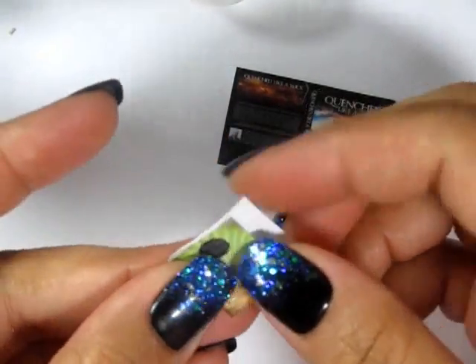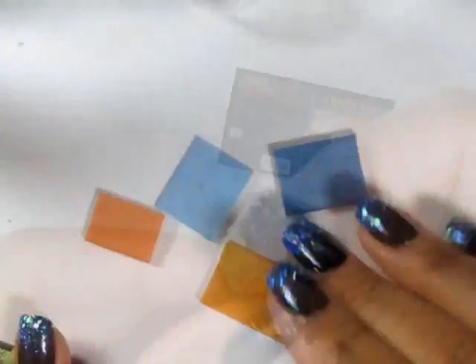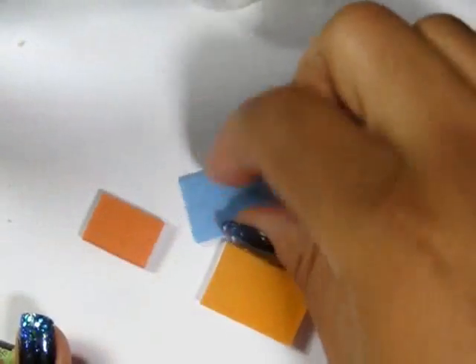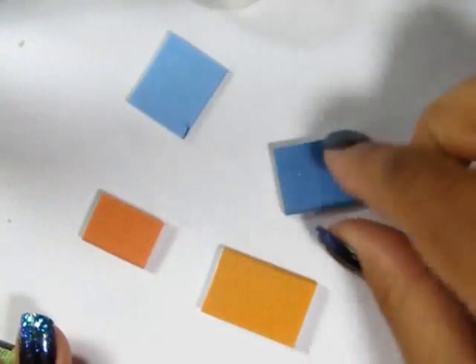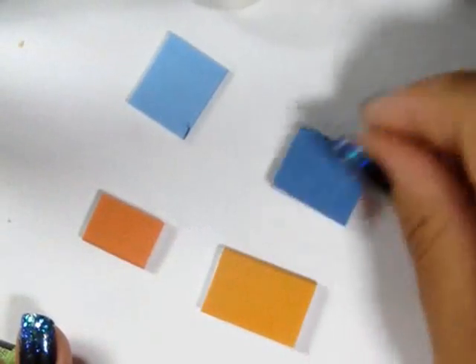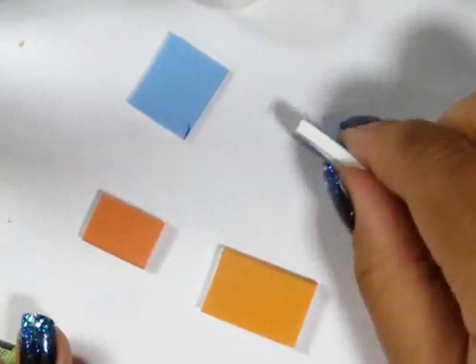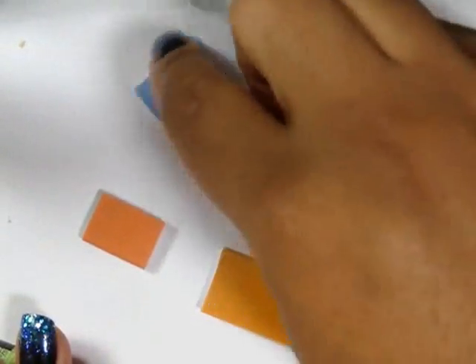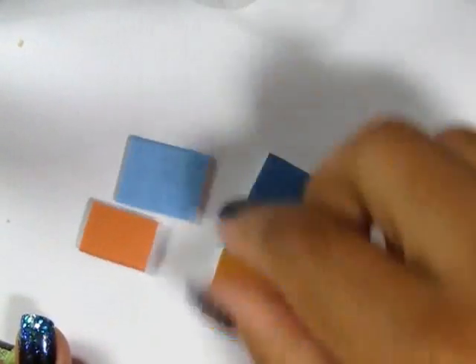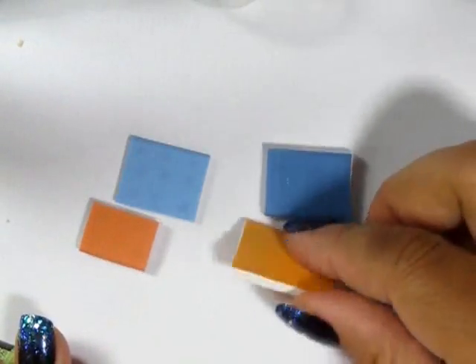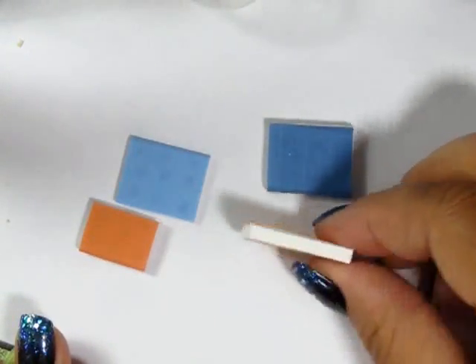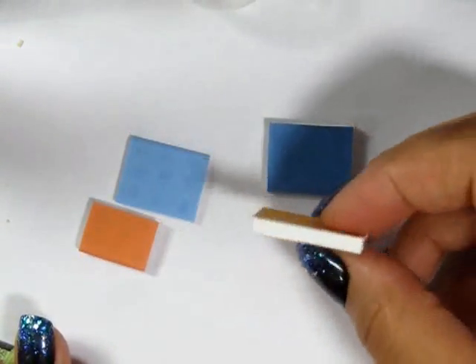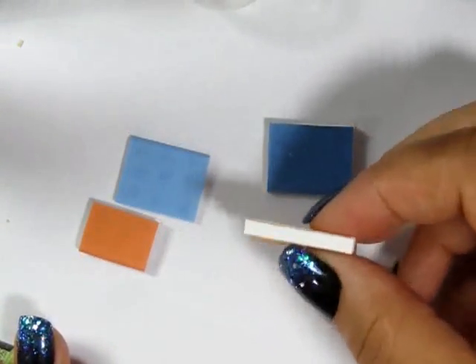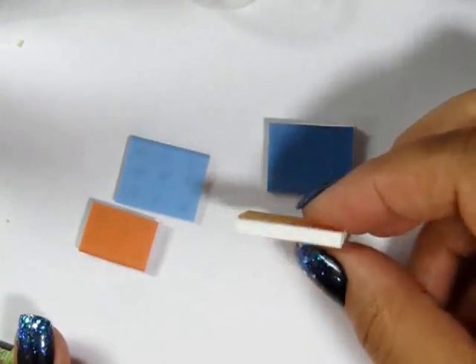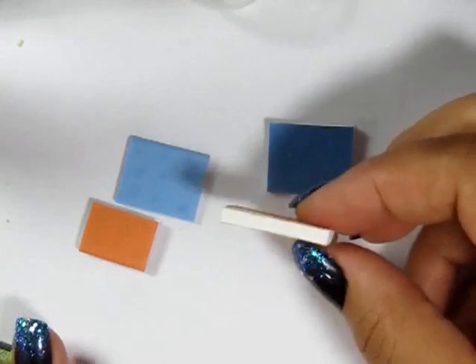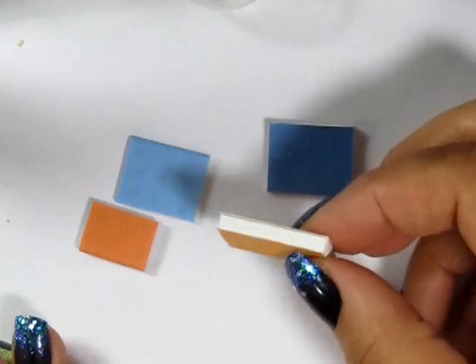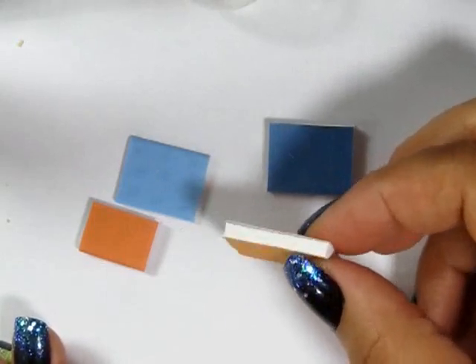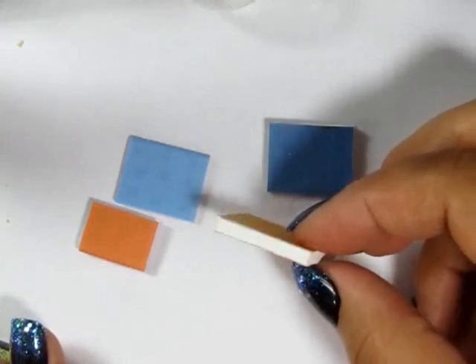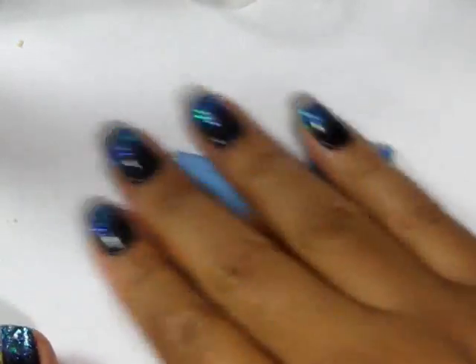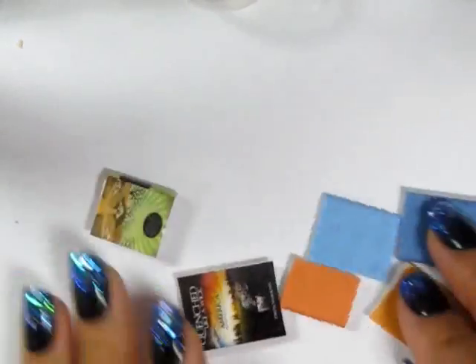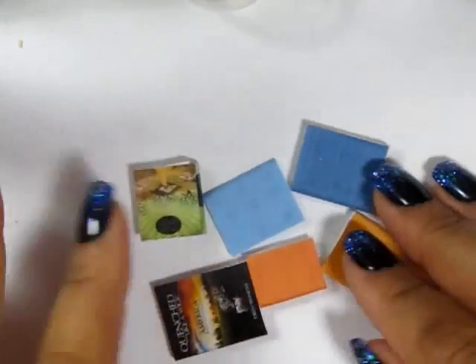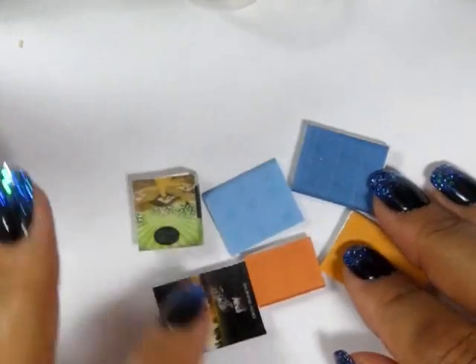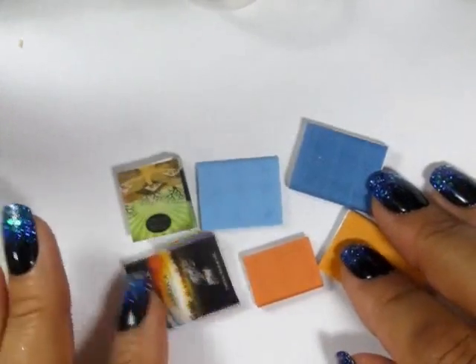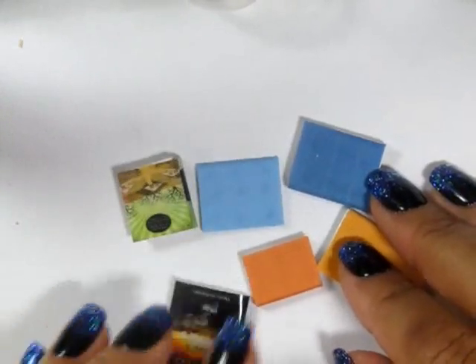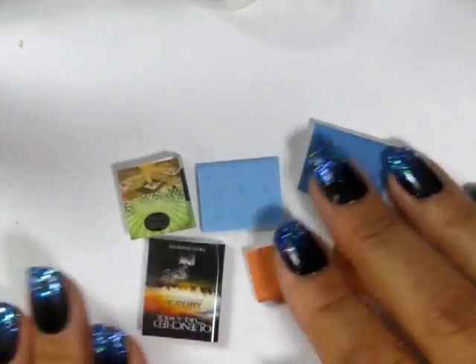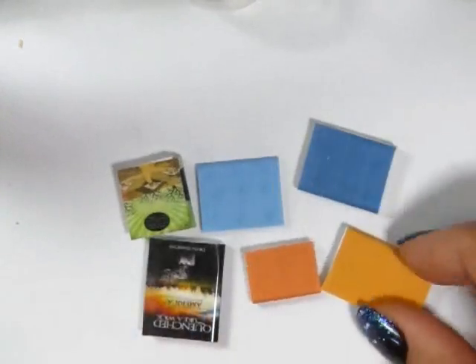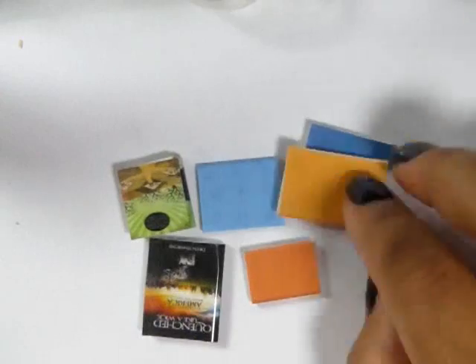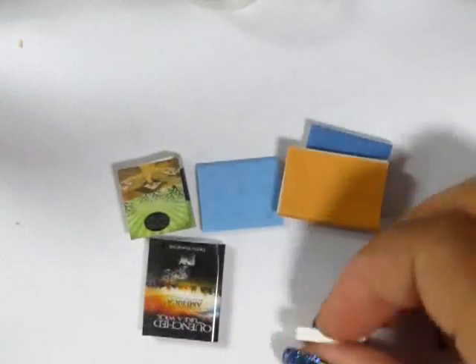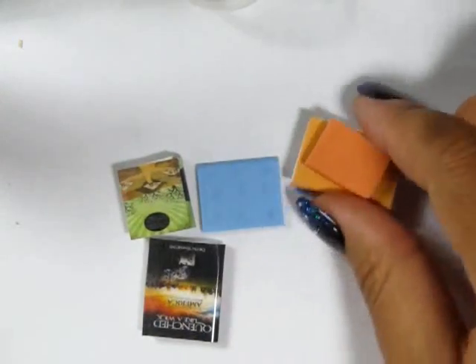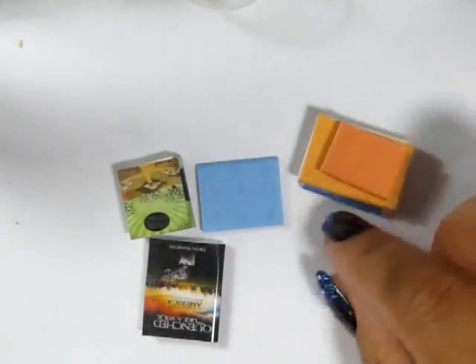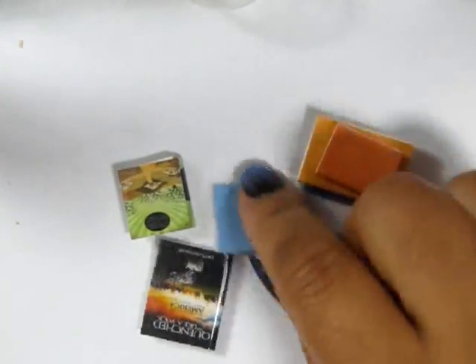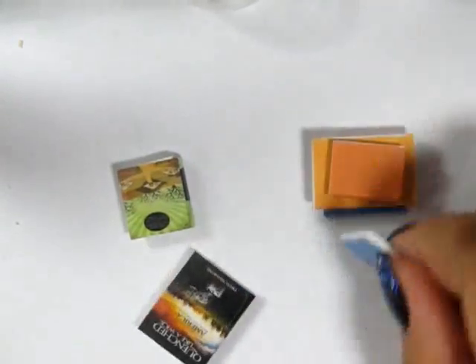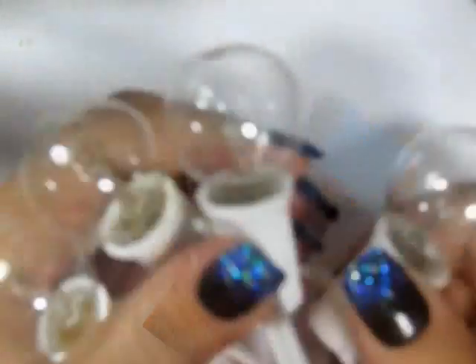You can also do this with just solid colors as well. Glue those onto the white blocks and you have a selection of books for your new library.